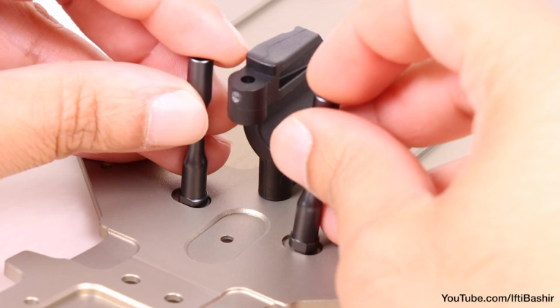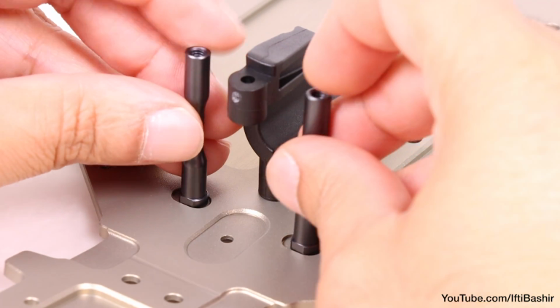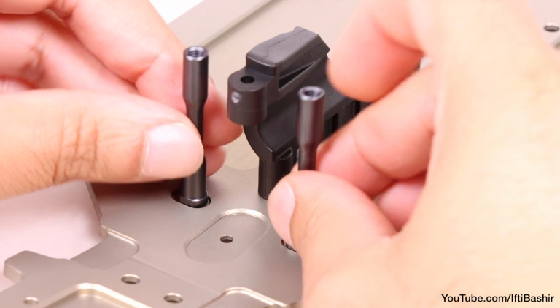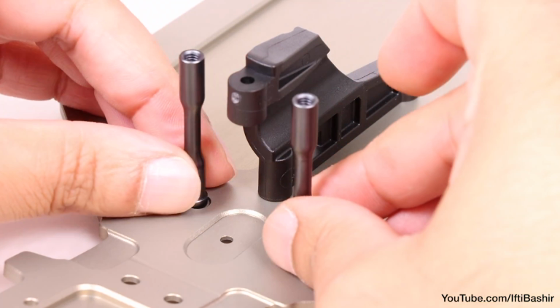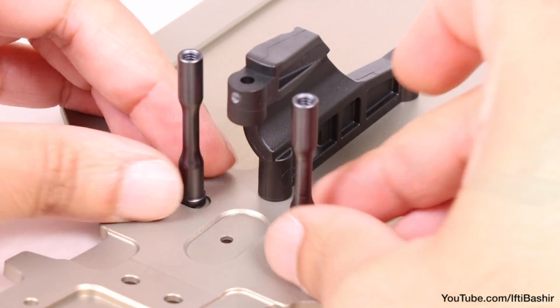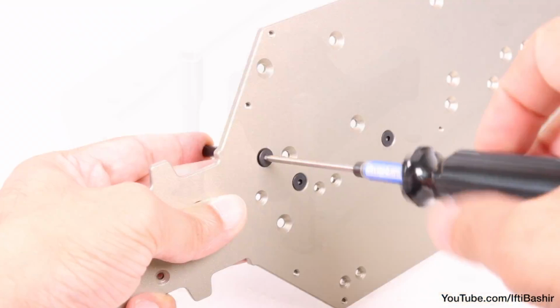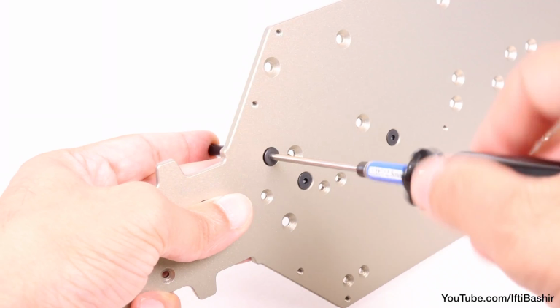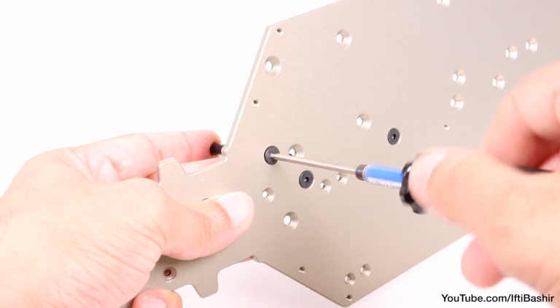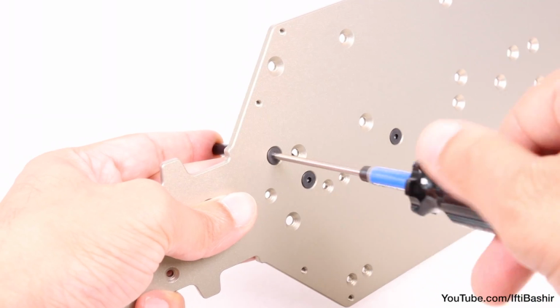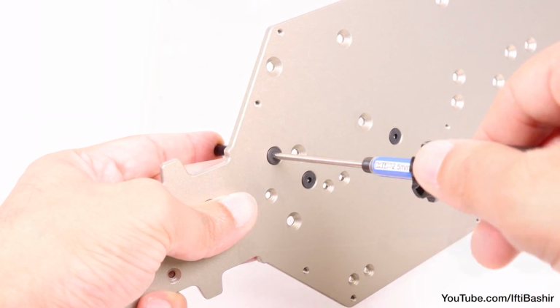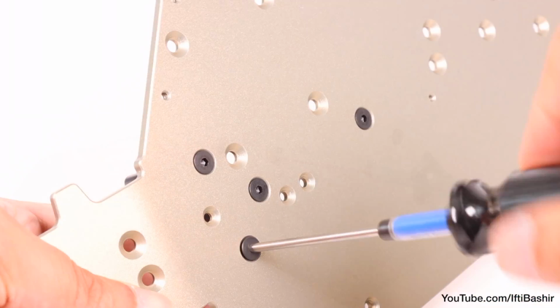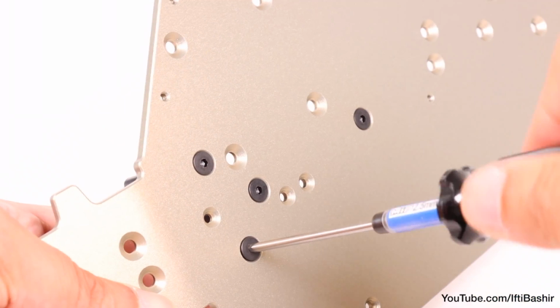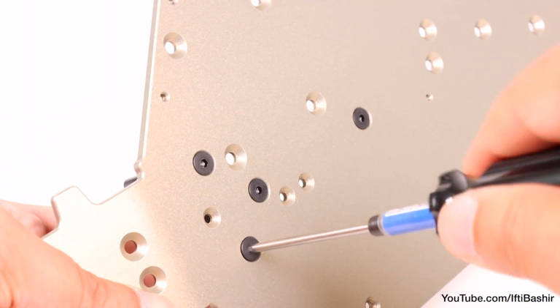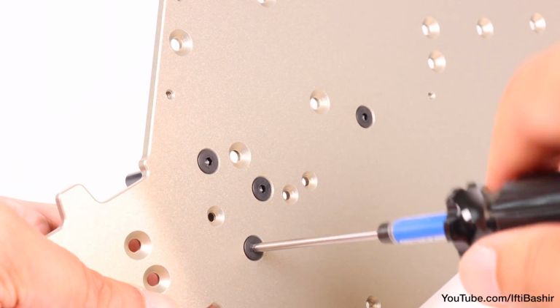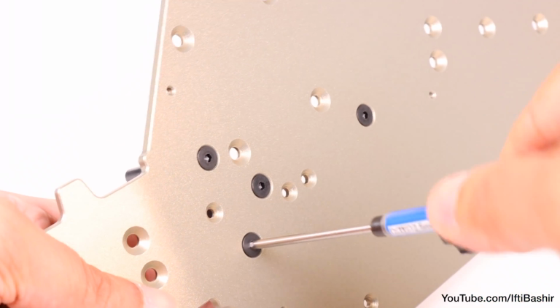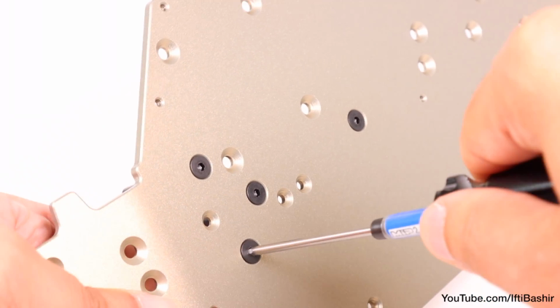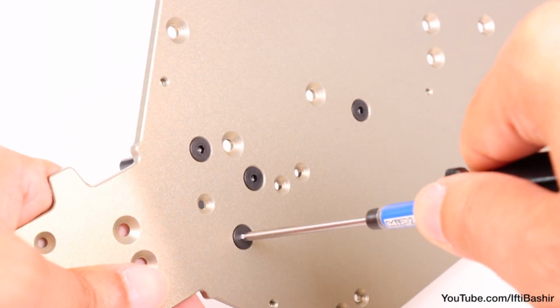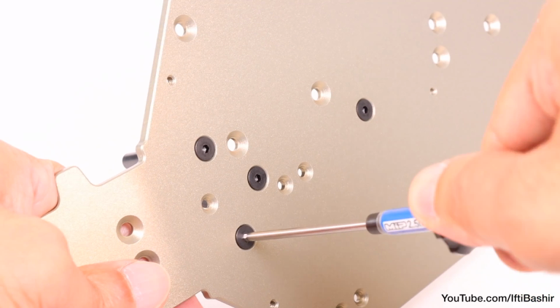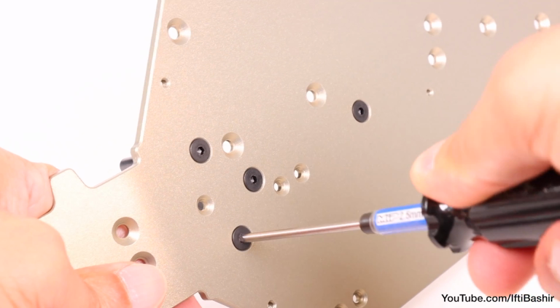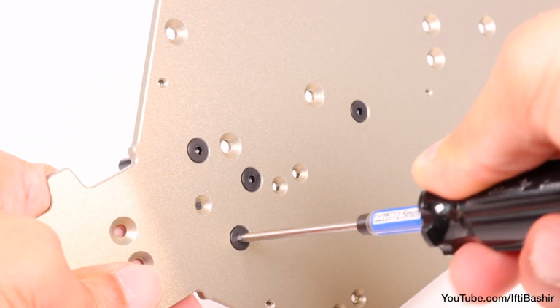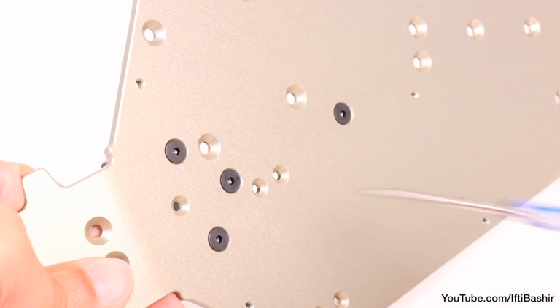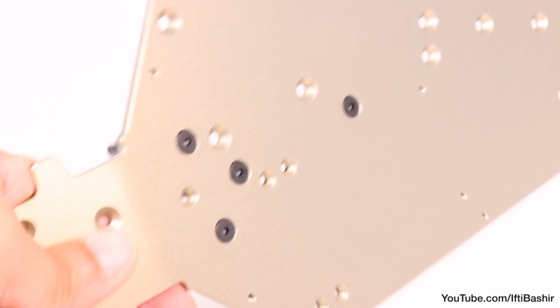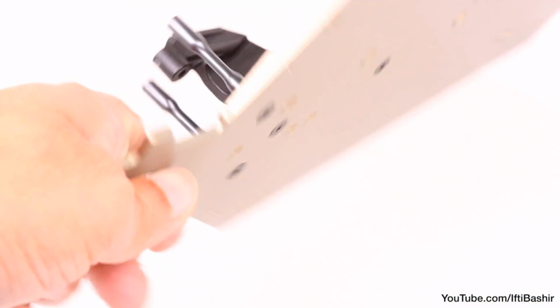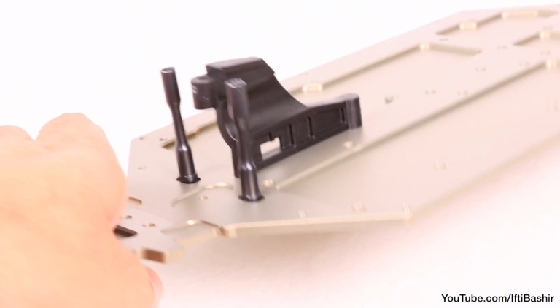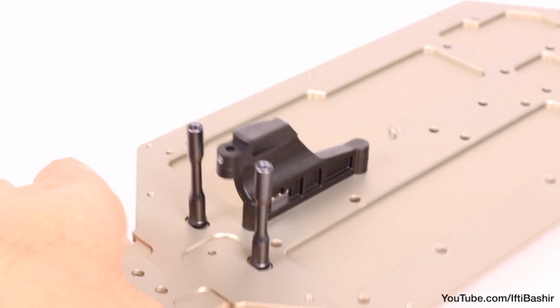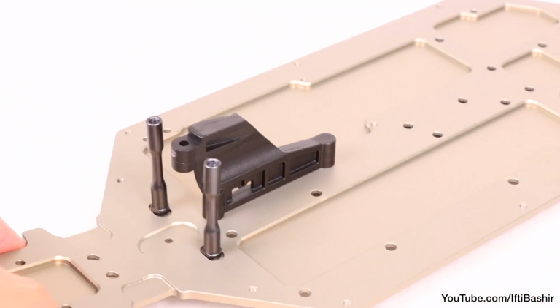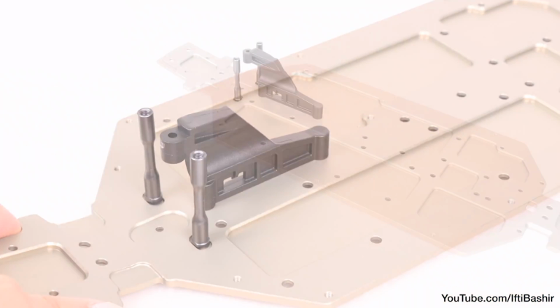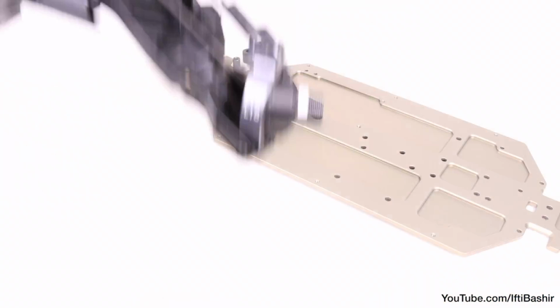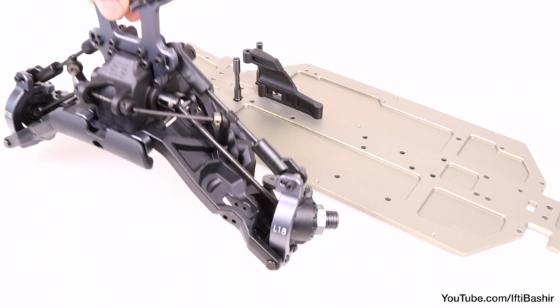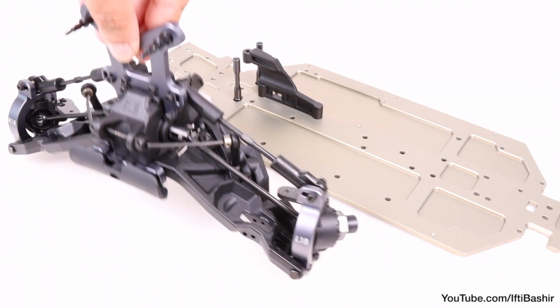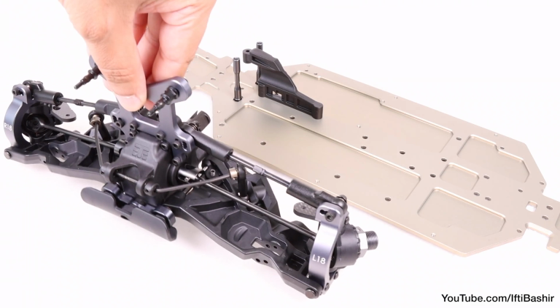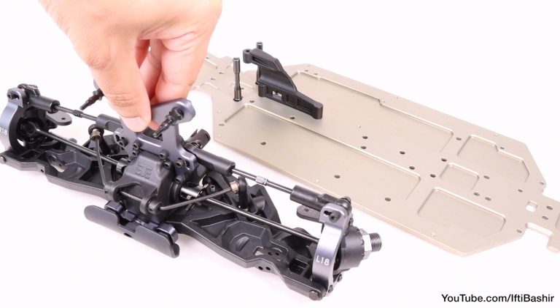Next we move to our steering posts. These sit just above the front center brace just installed and are secured using 10 millimeter flat head screws fed in from the bottom, using thread lock here since we're going into metal posts.